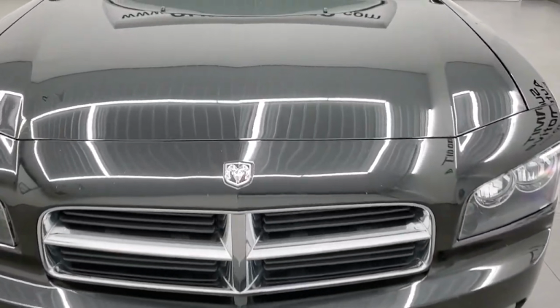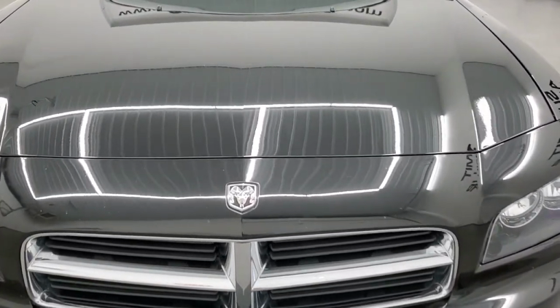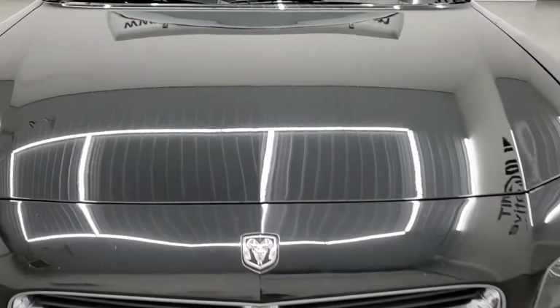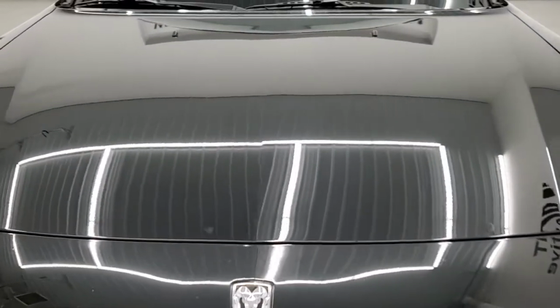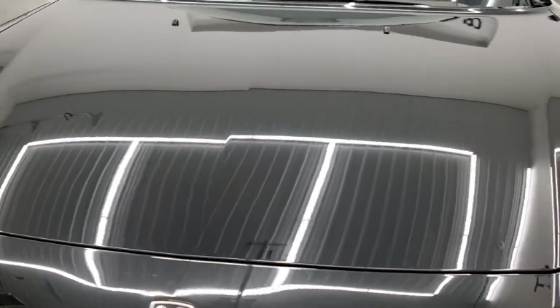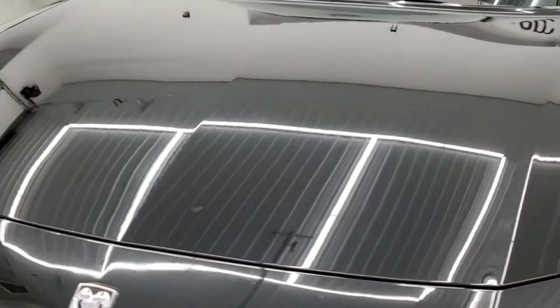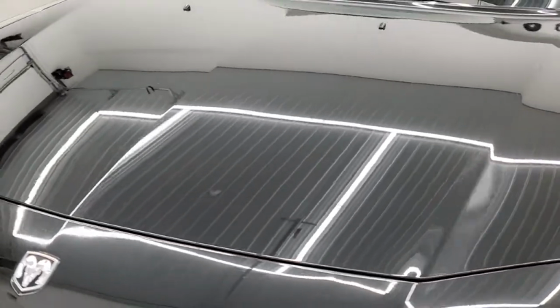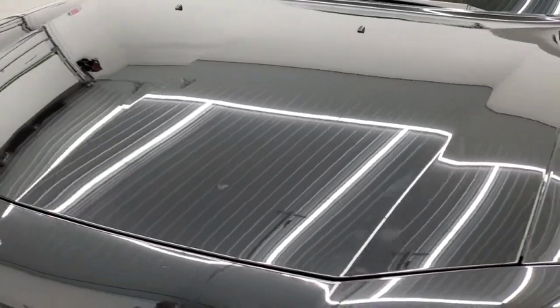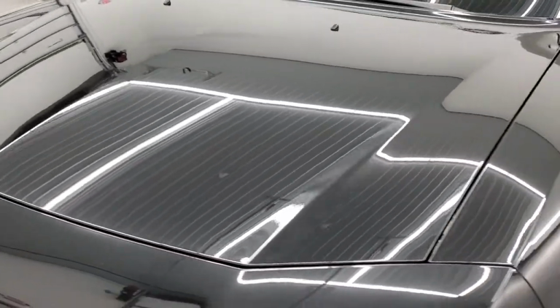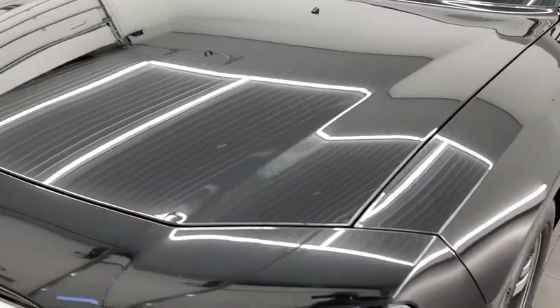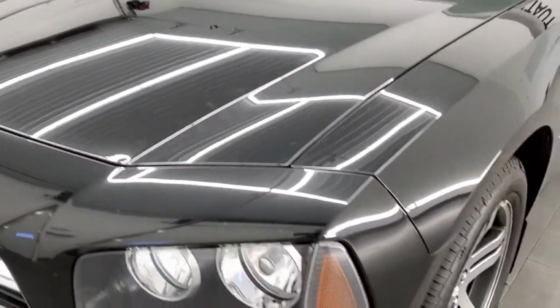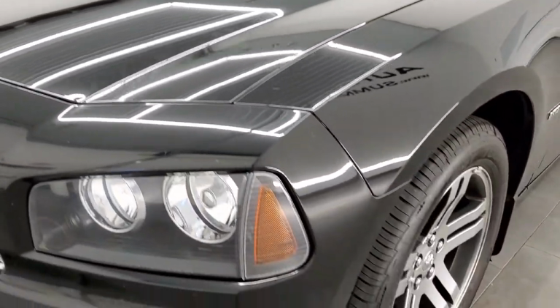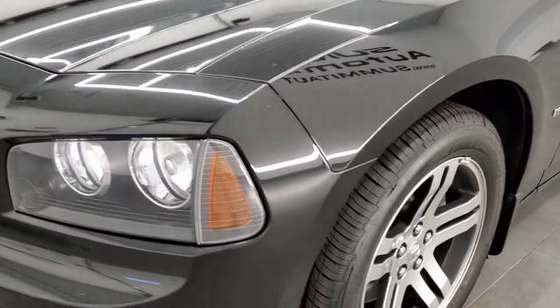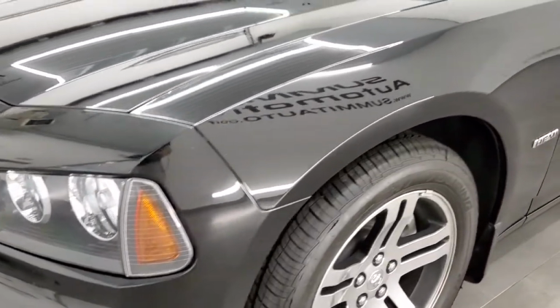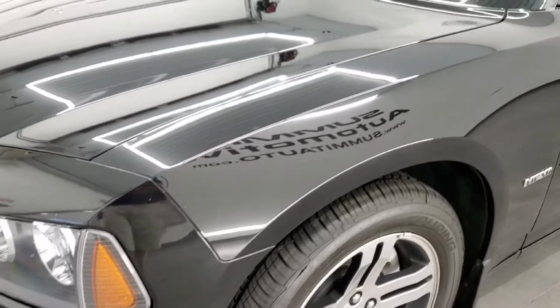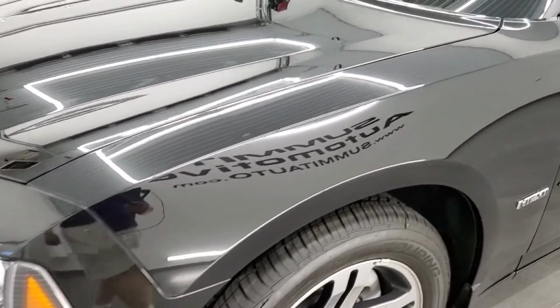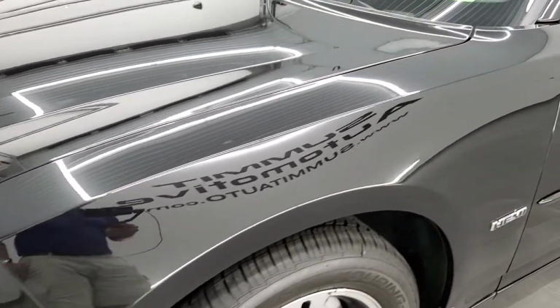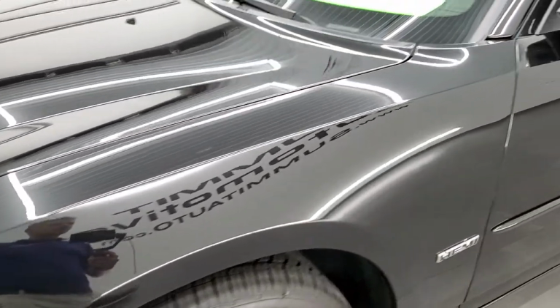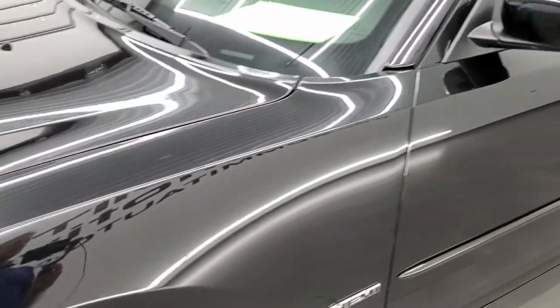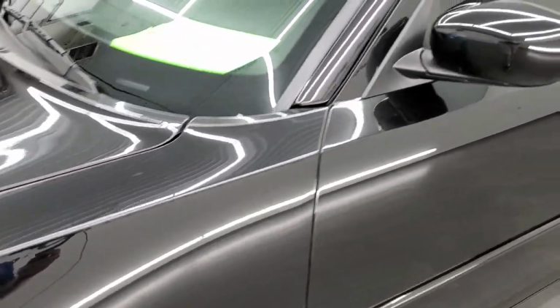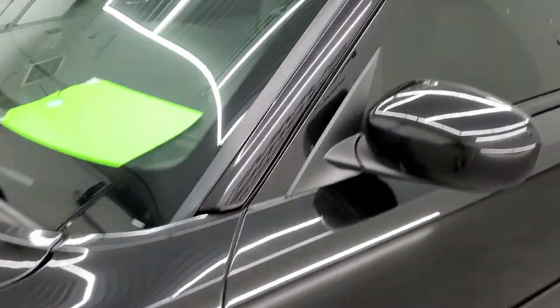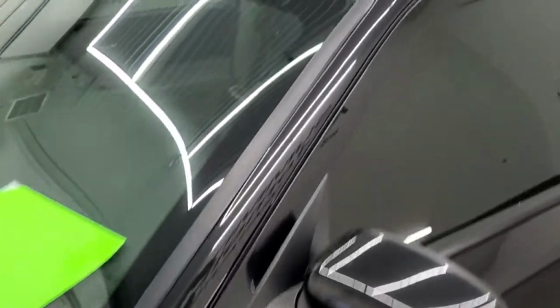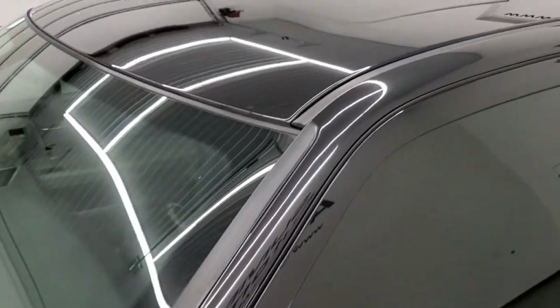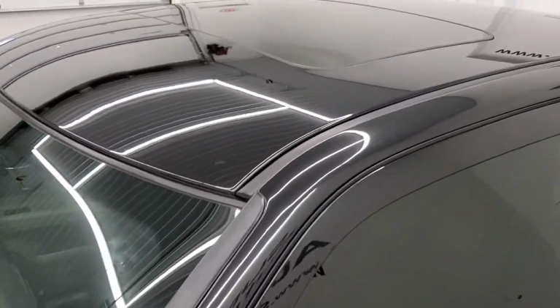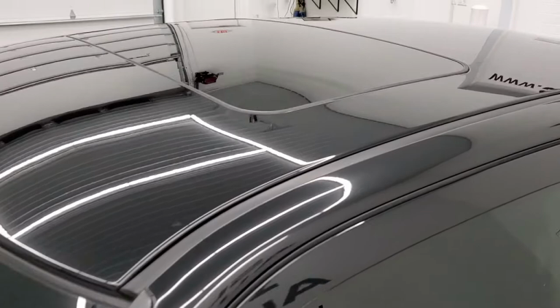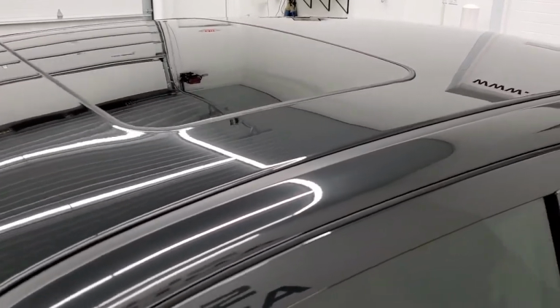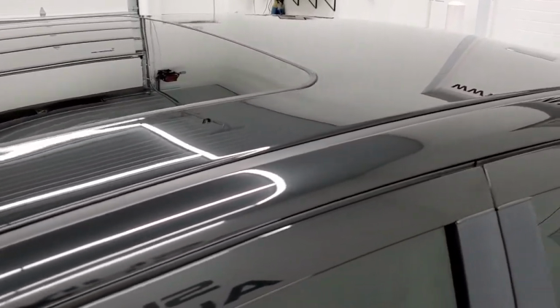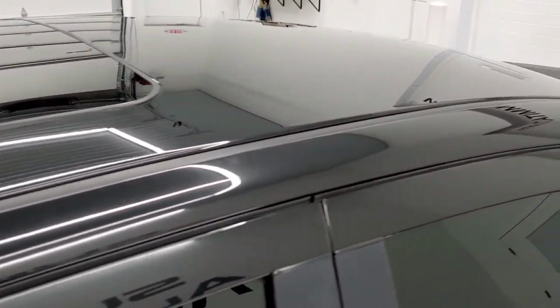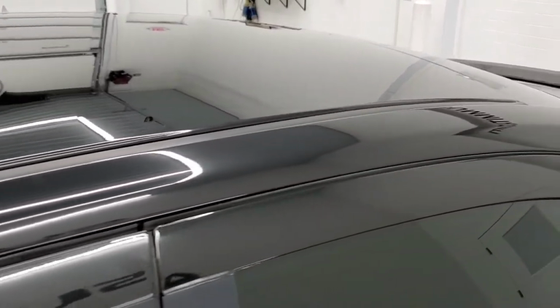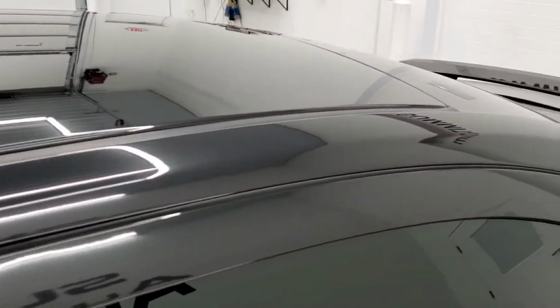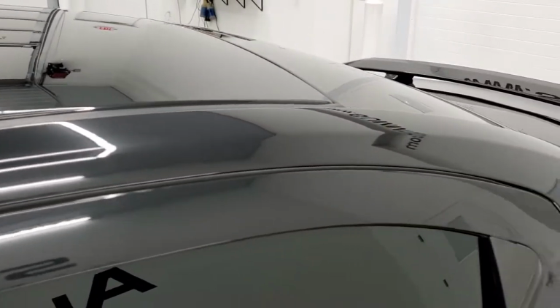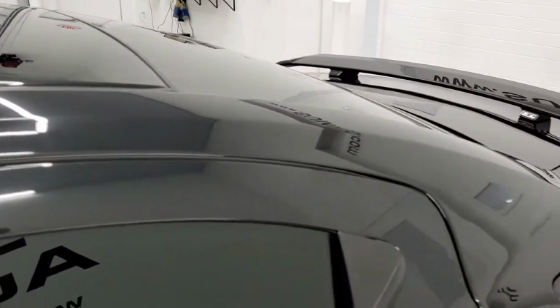We shoot all of our videos in 1080p 60 frames per second. So if you have HD capabilities on your computer, tablet, smartphone or television, turn them on right now because it is definitely your best way to check out the quality, condition, and options of the vehicle before seeing it in person.